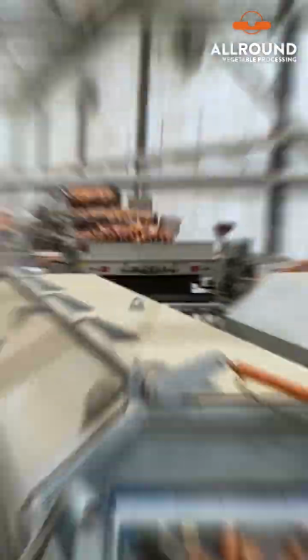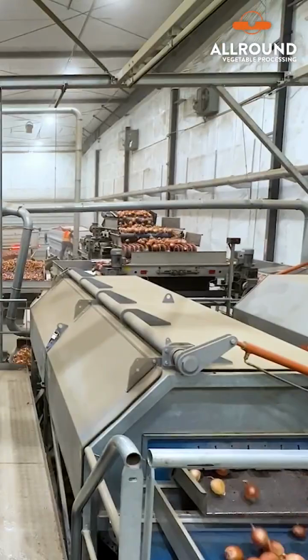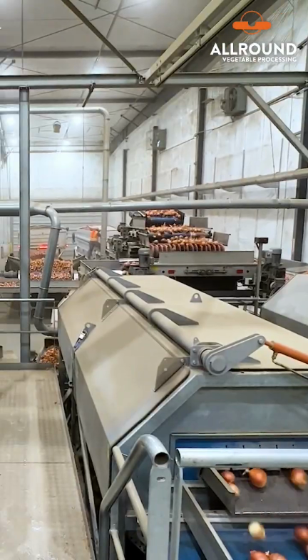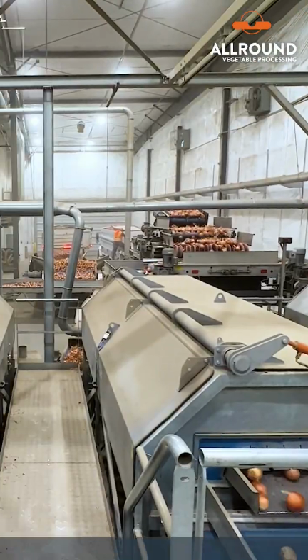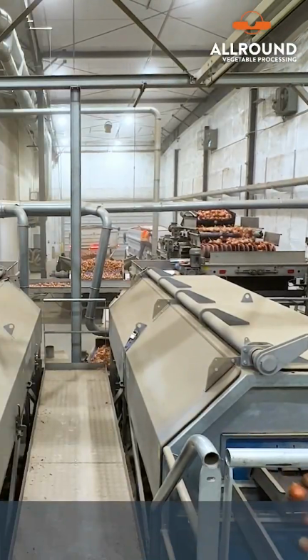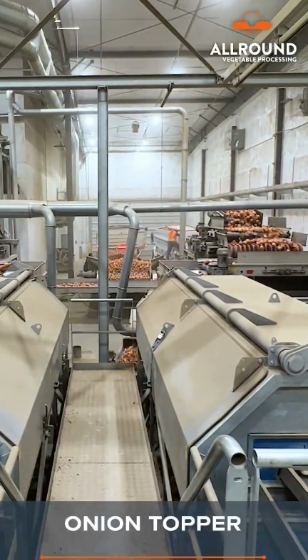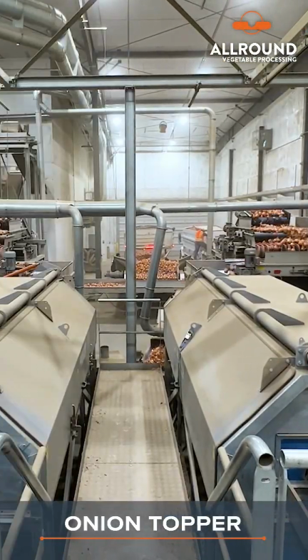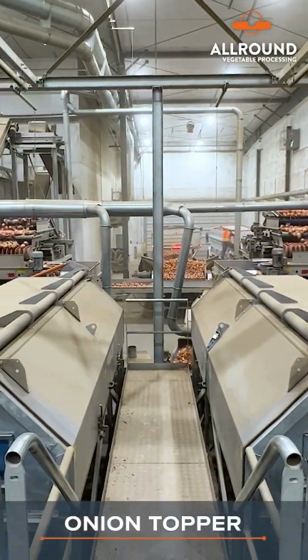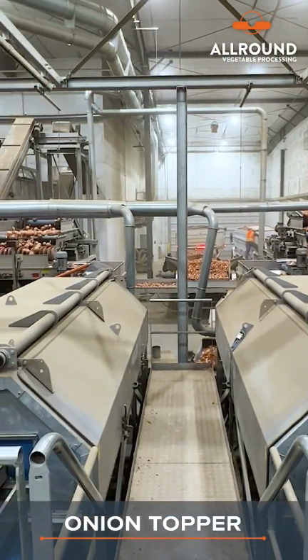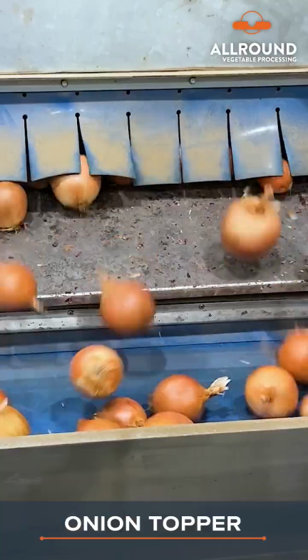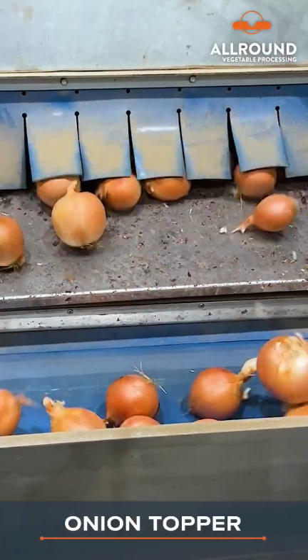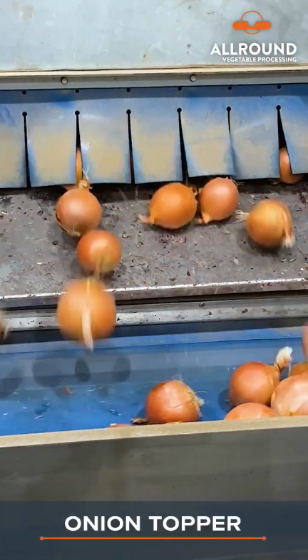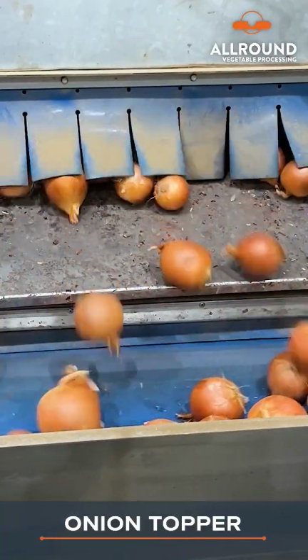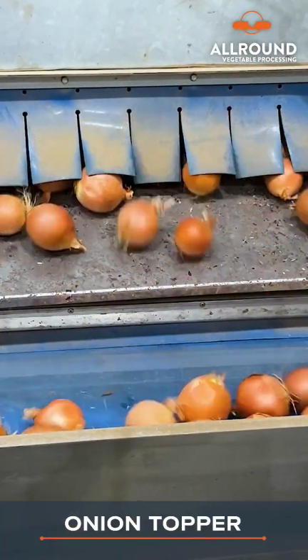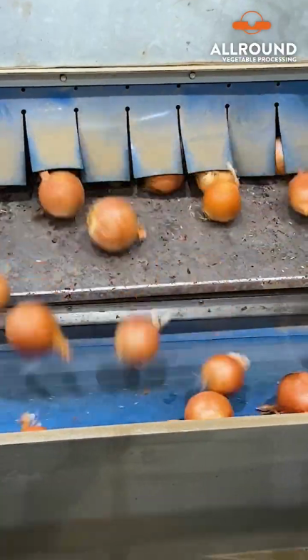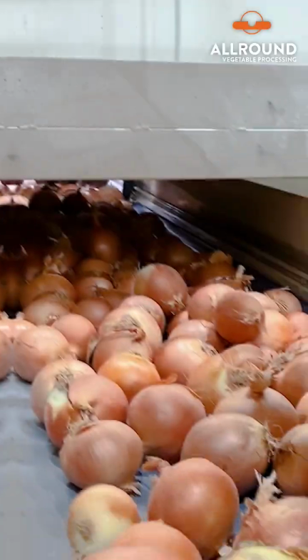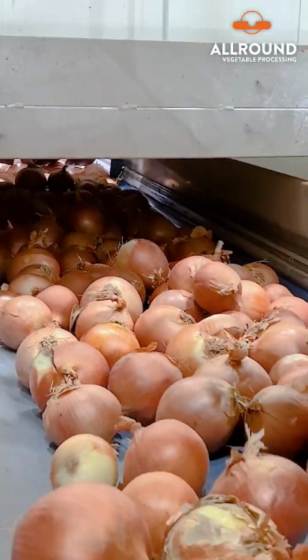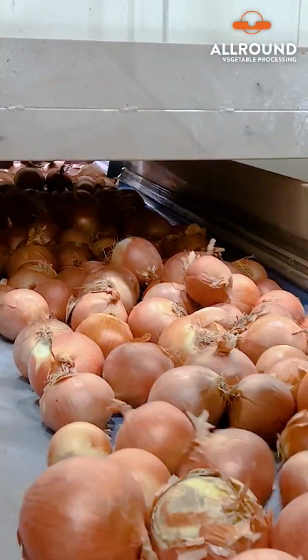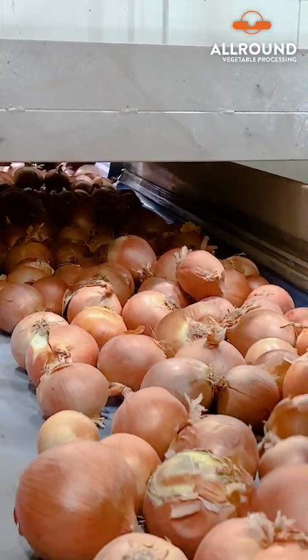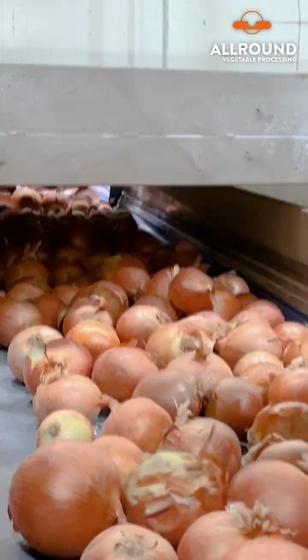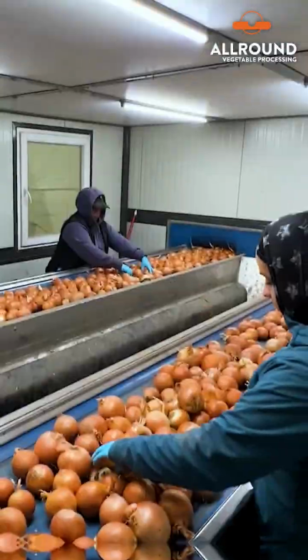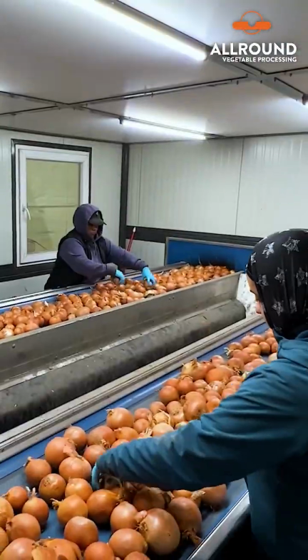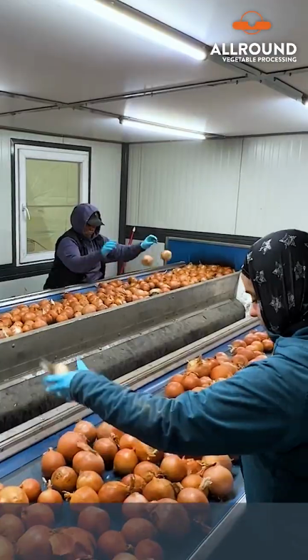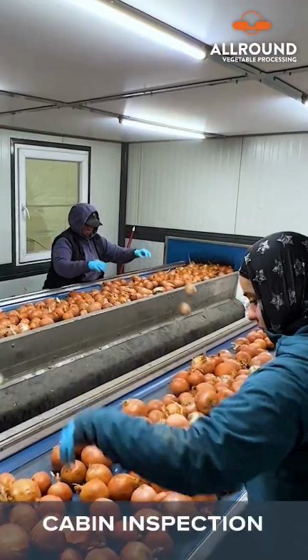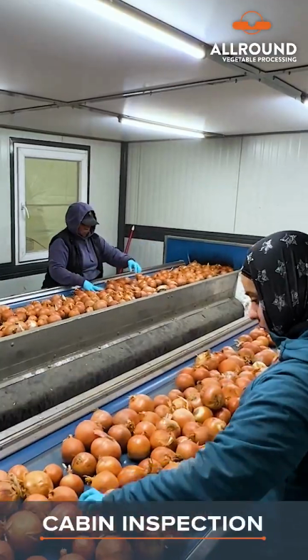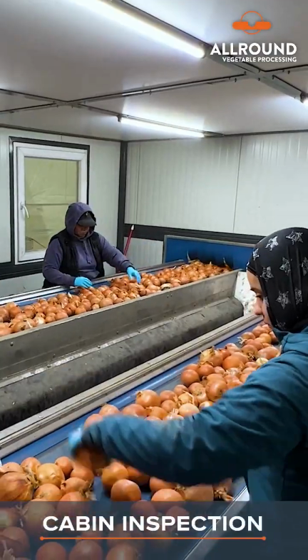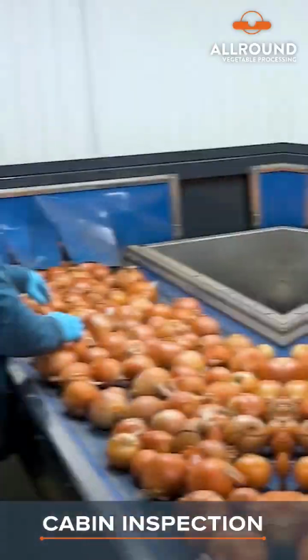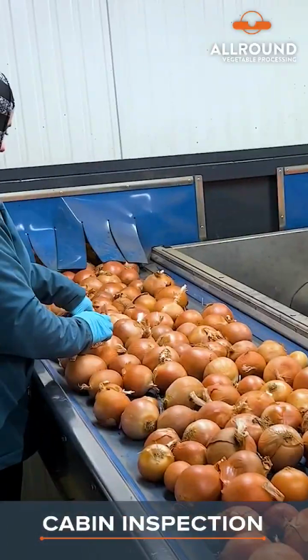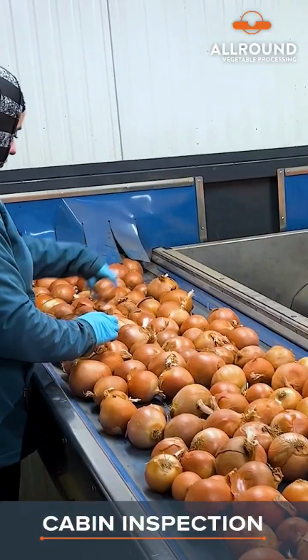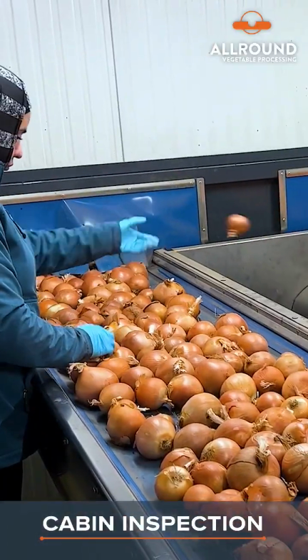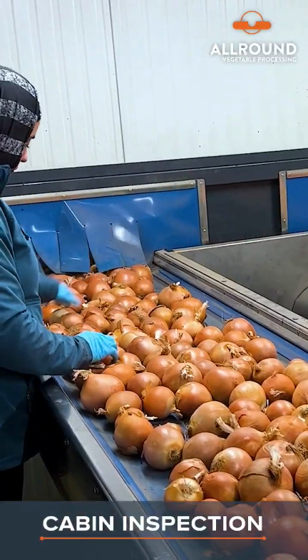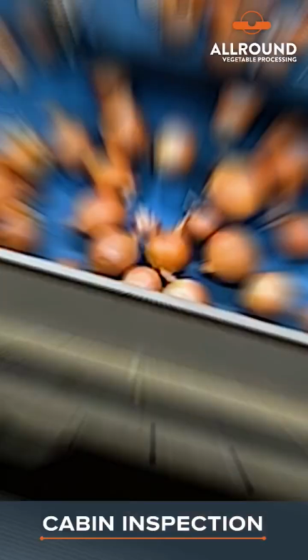The onion toppers precisely remove tails from each onion. Onions are examined for quality in the cabin inspection.